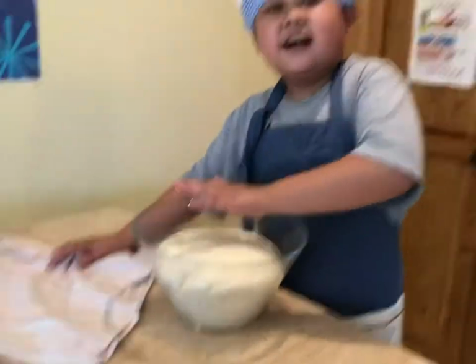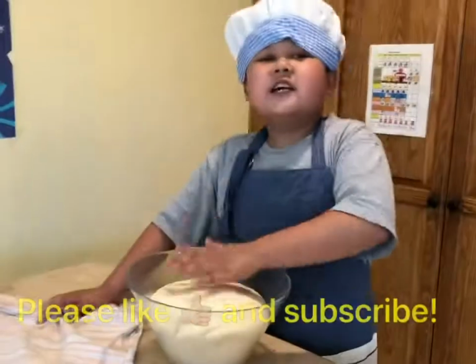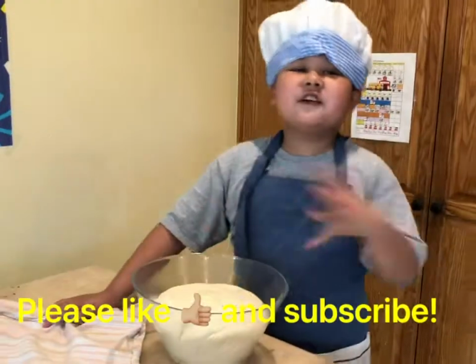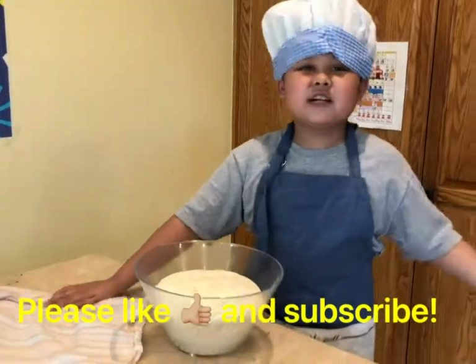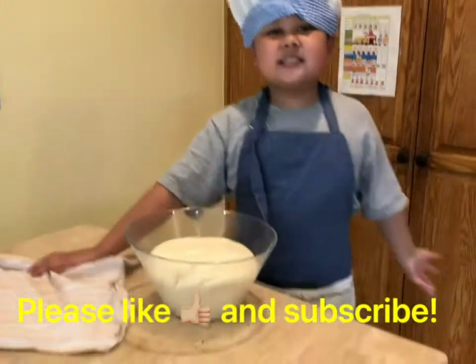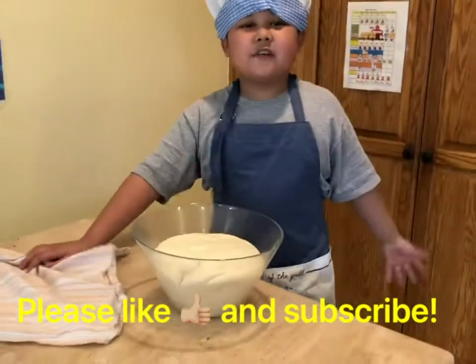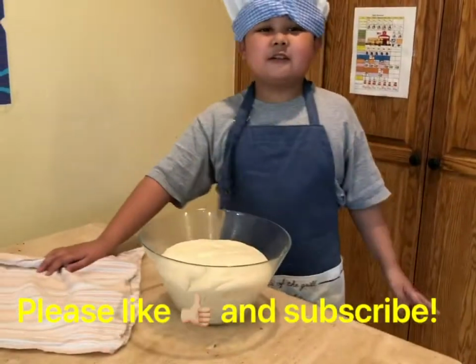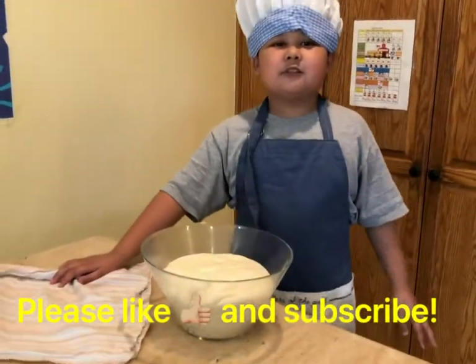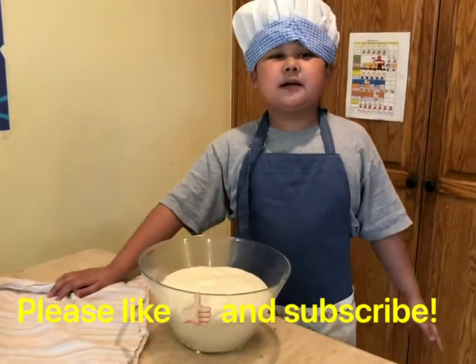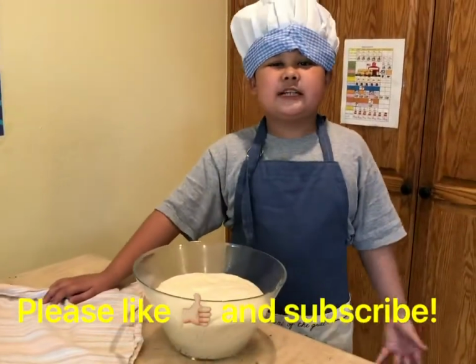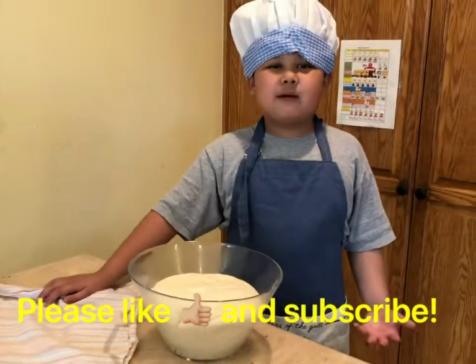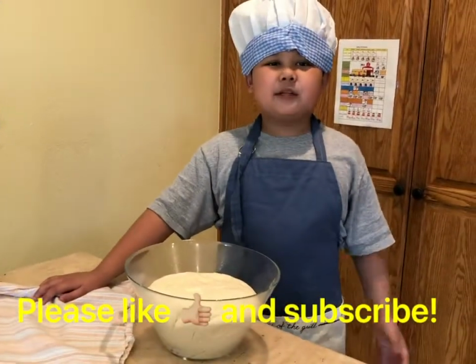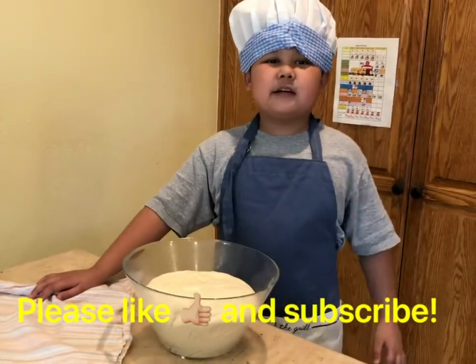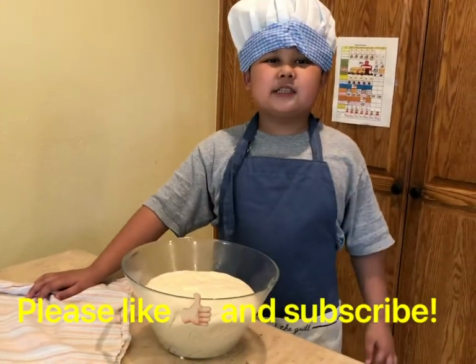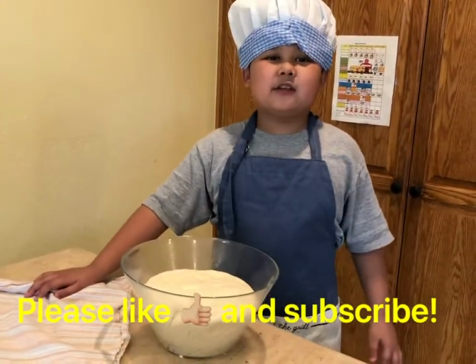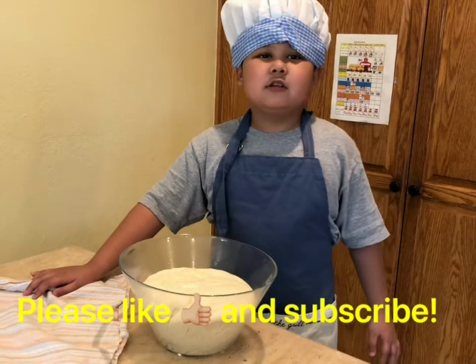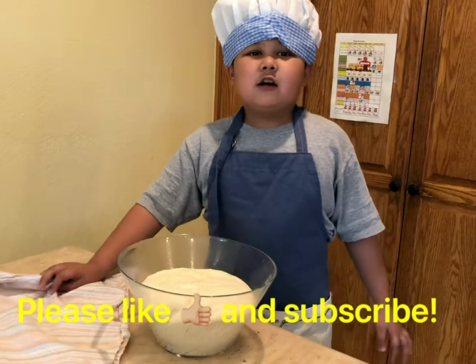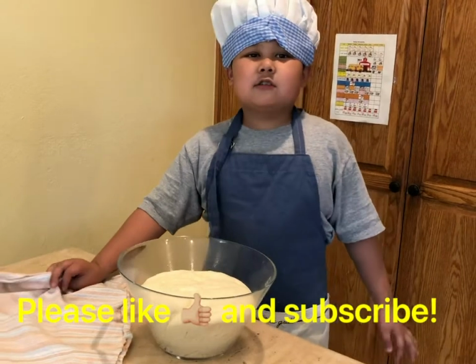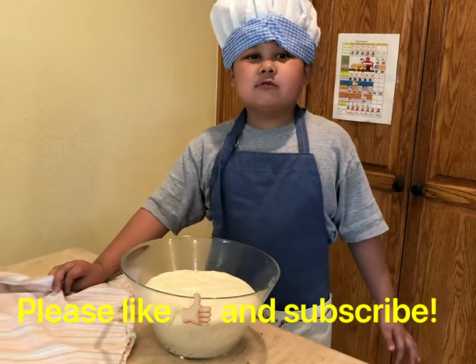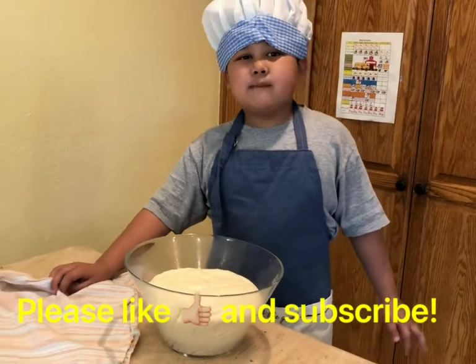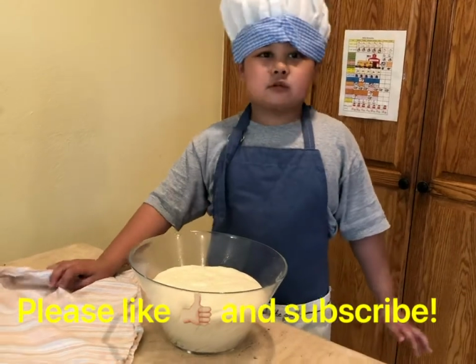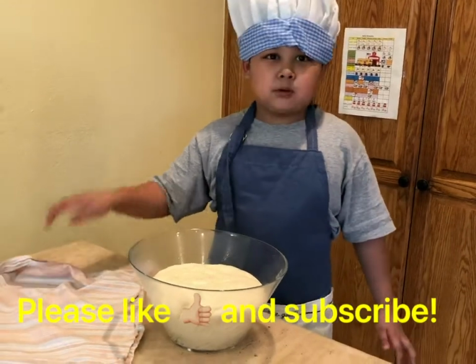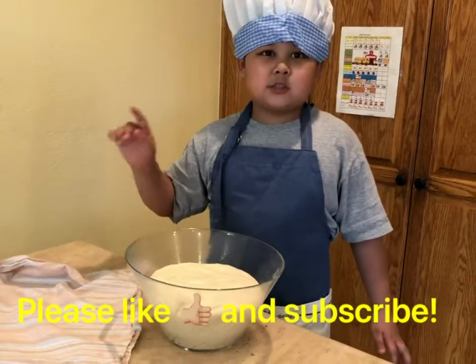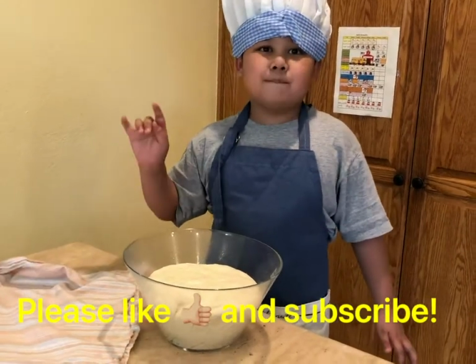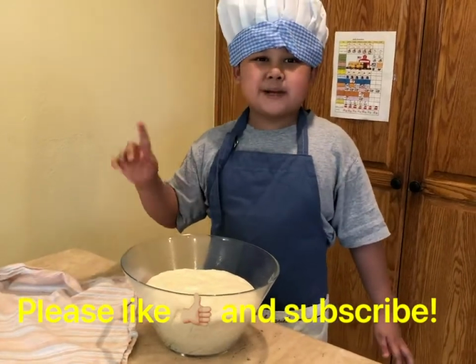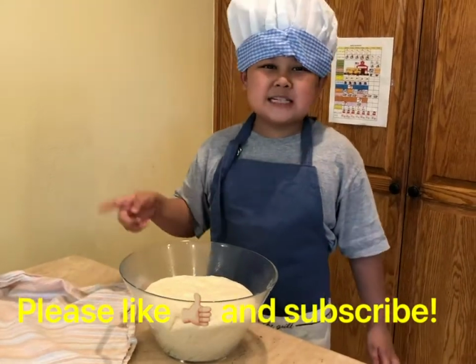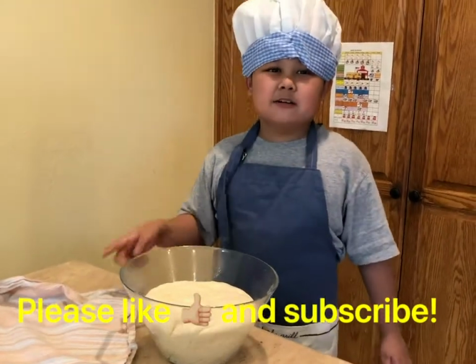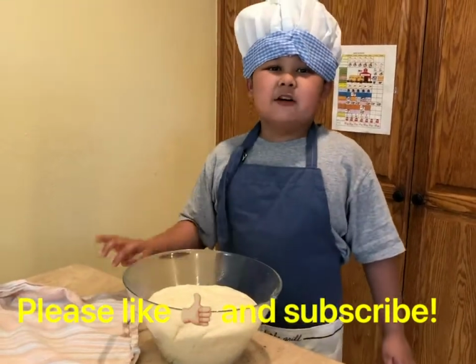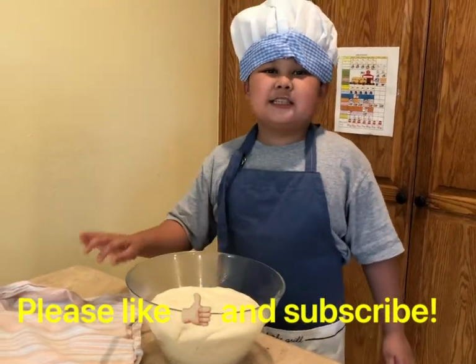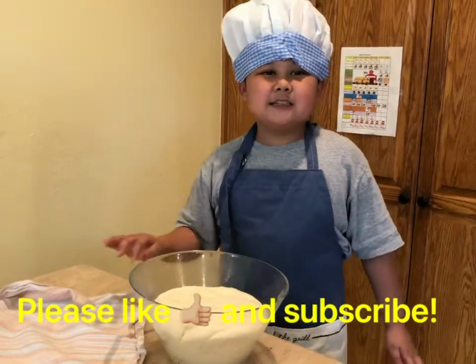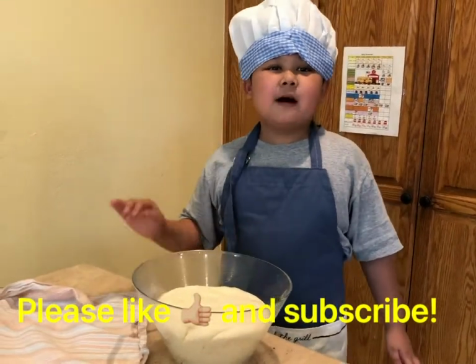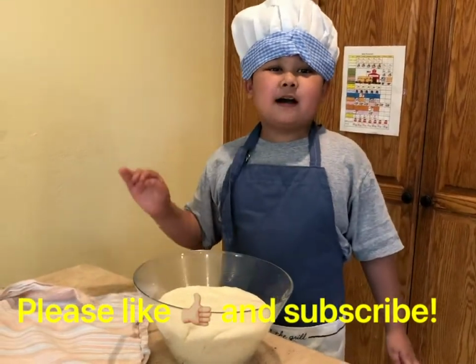If you like this video, subscribe to my channel and put a like on this video. Also, don't forget part 2 of making pizza. Okay, see you, bye!